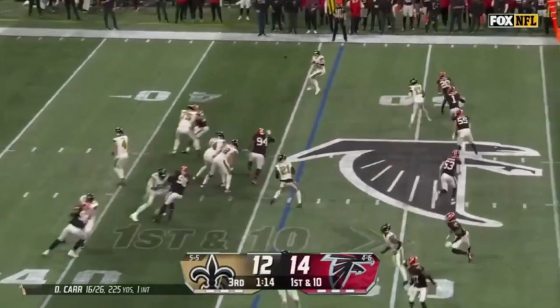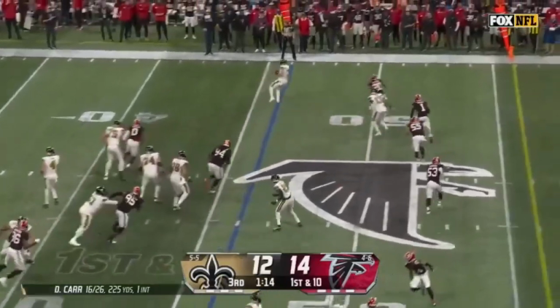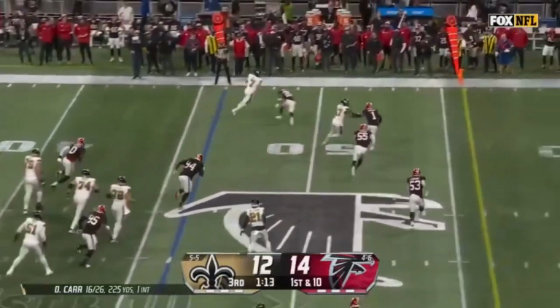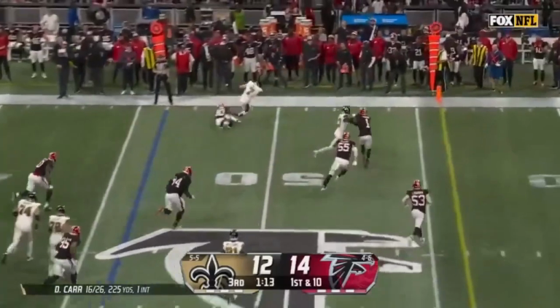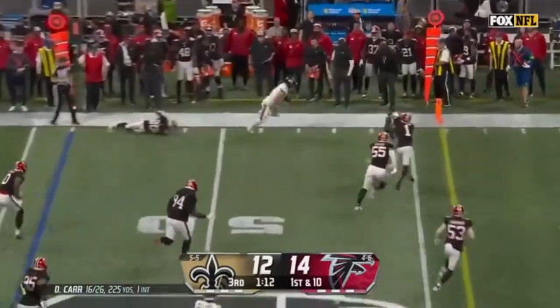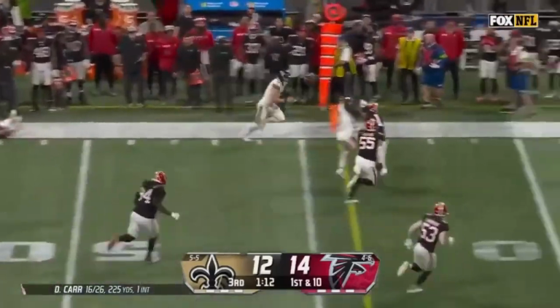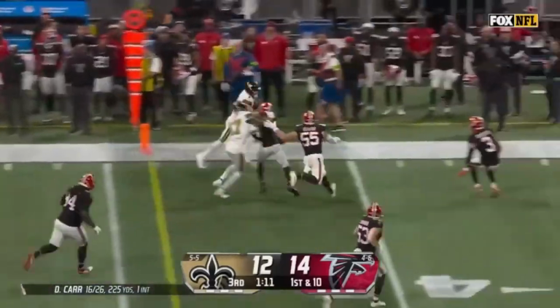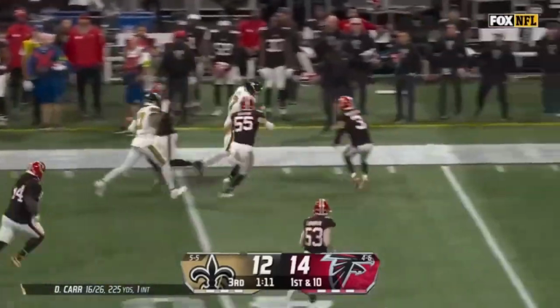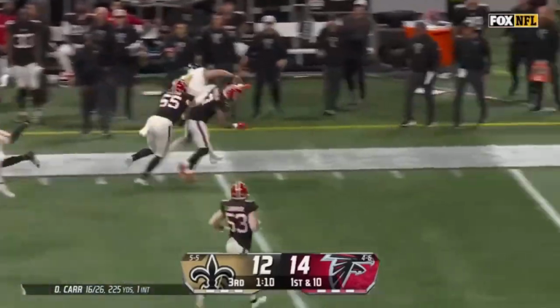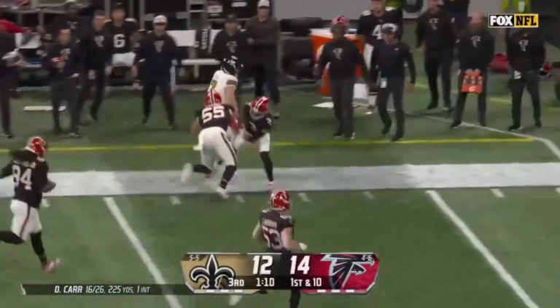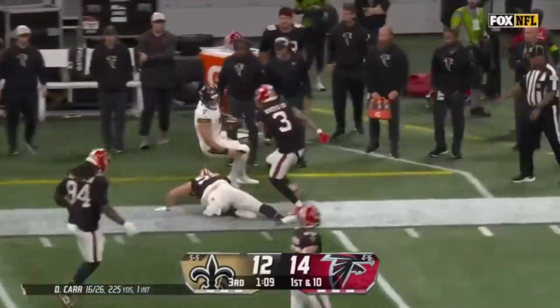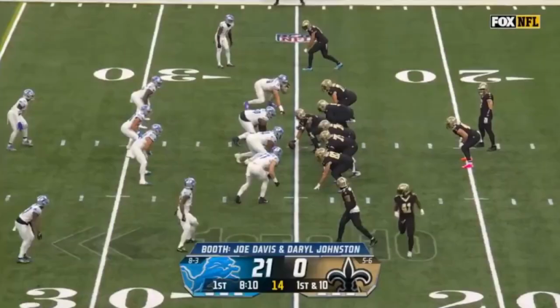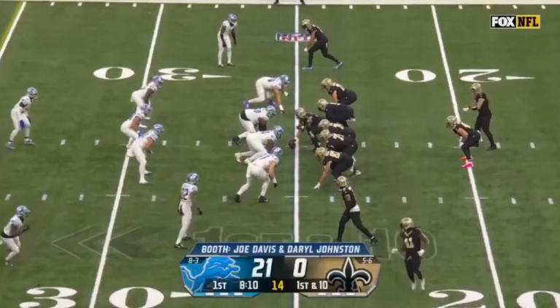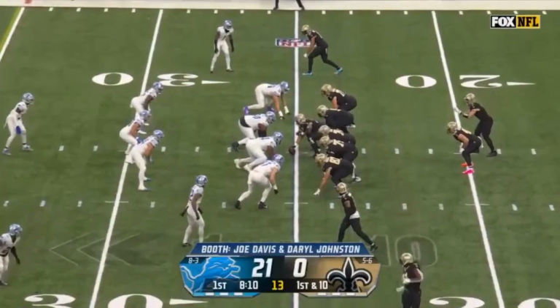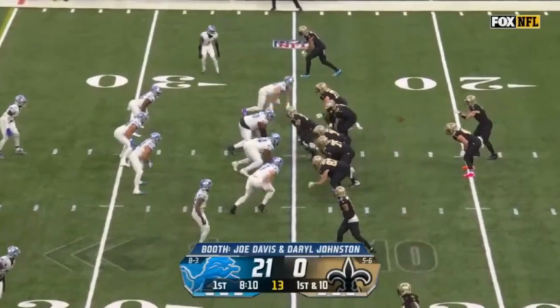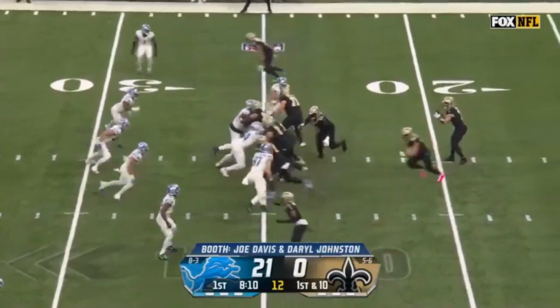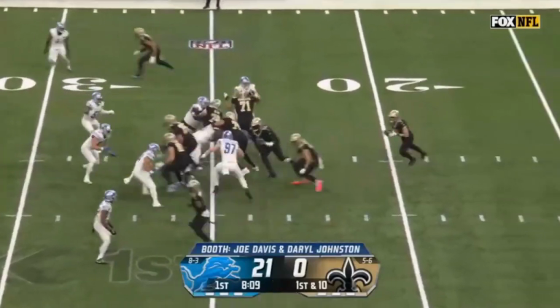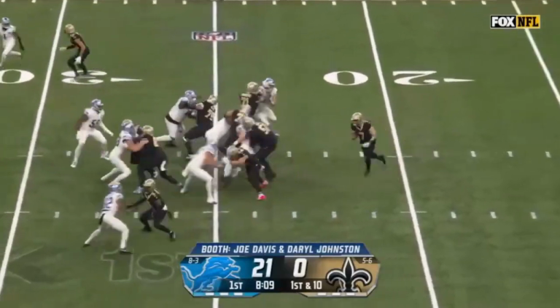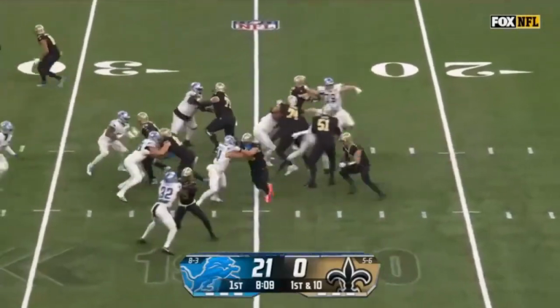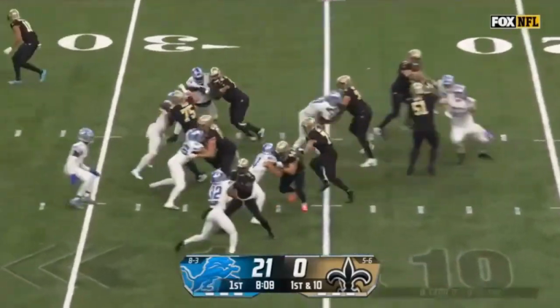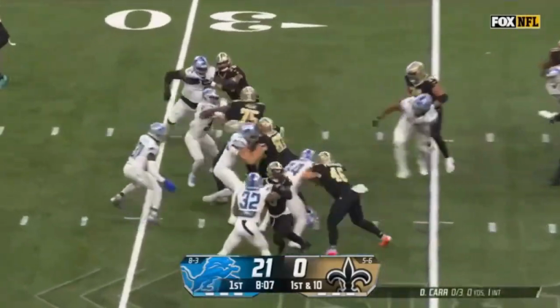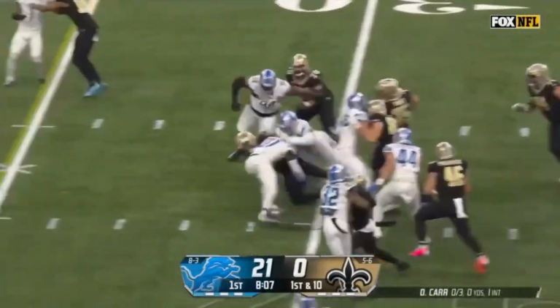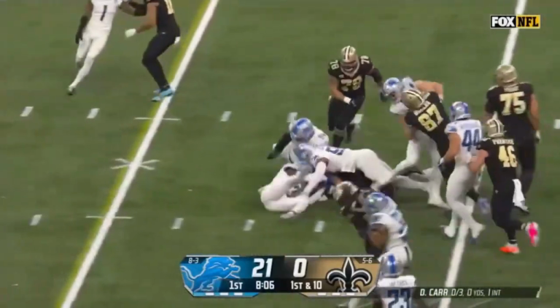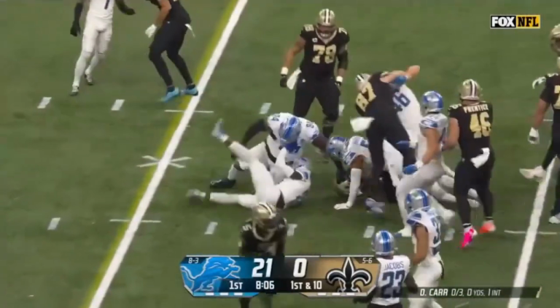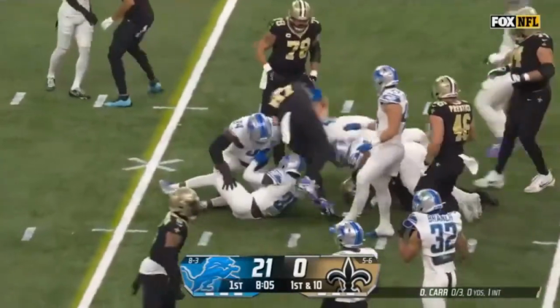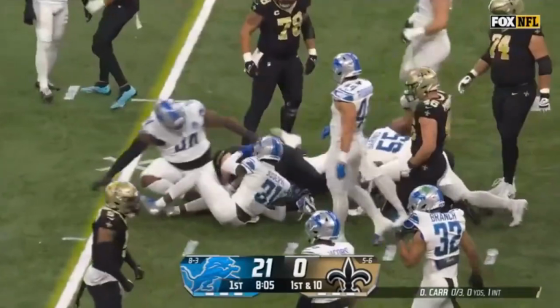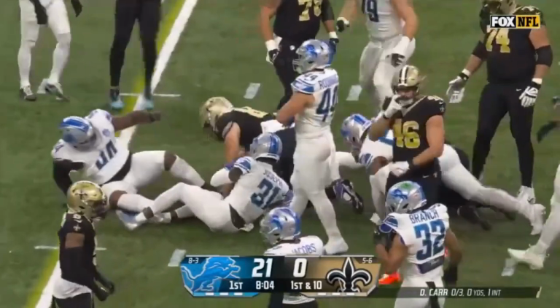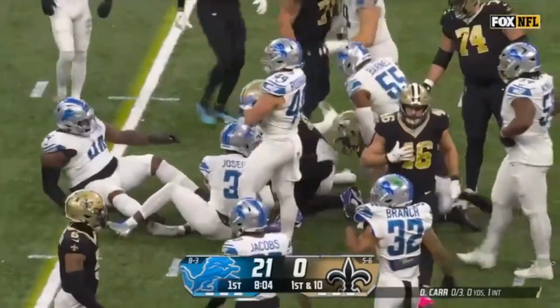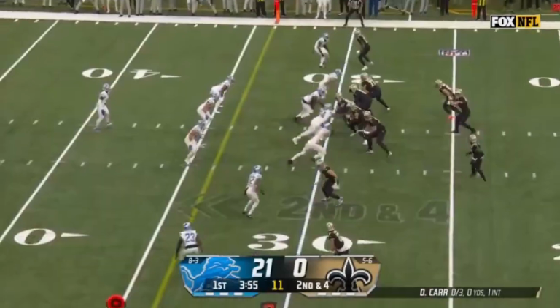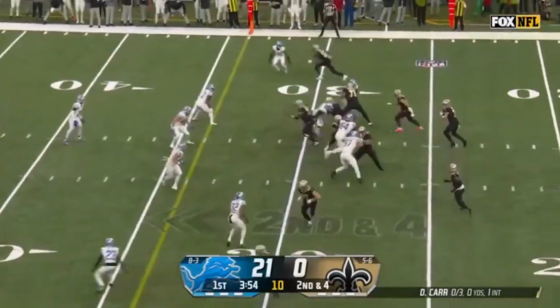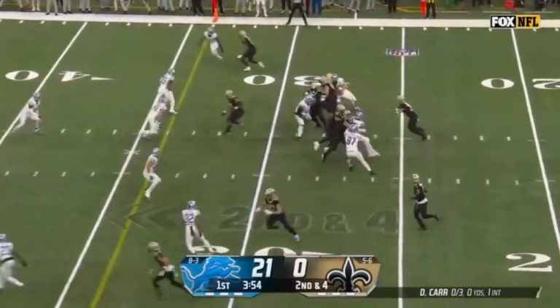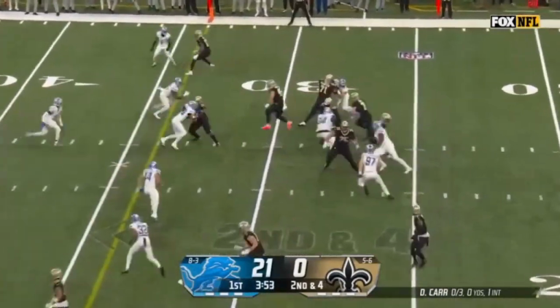Taysom Hill out of the backfield on the first play of this drive, cuts it upfield, lowers the shoulder and gets him. Hill ready to take this snap from the 25-yard line. Hill coming left side on his first touch. Average has been excellent so far too.